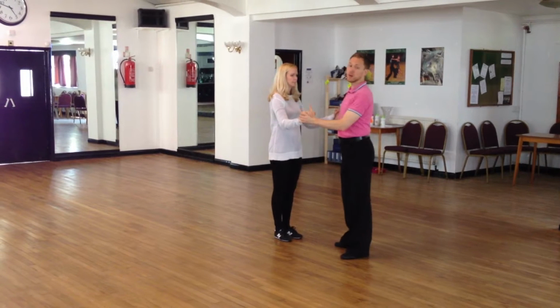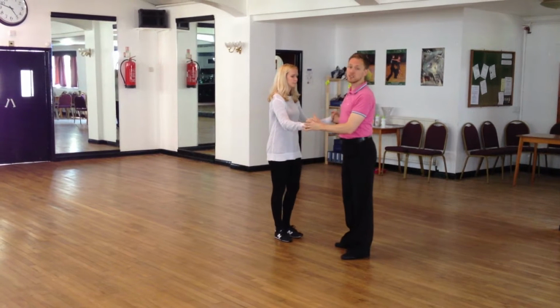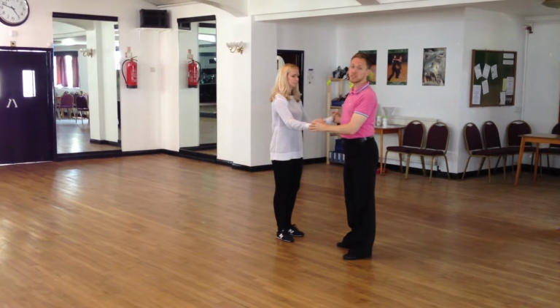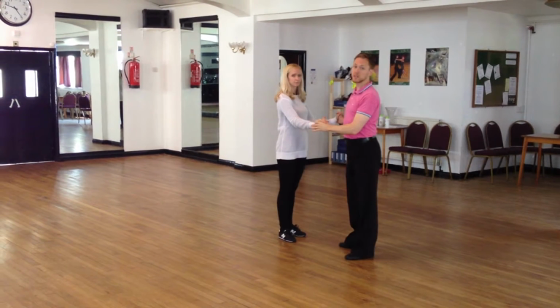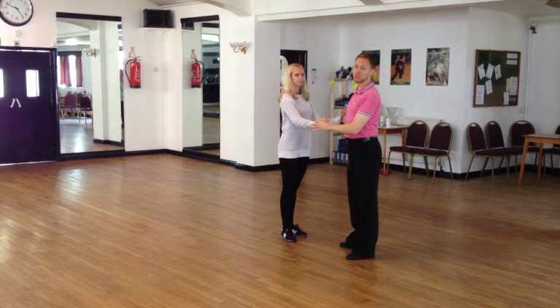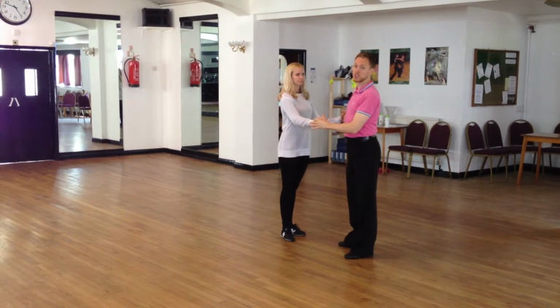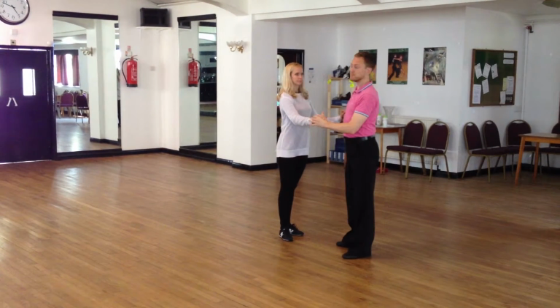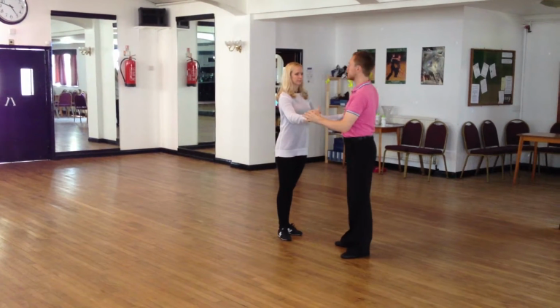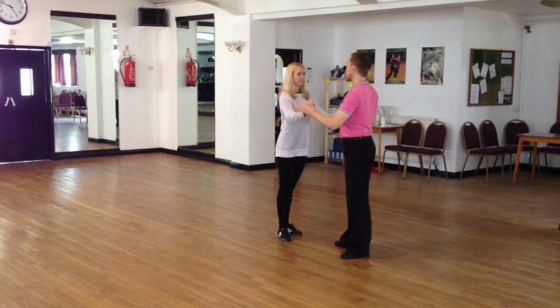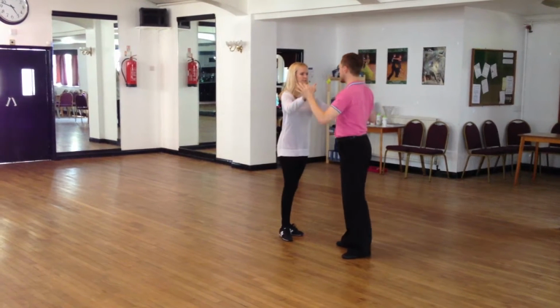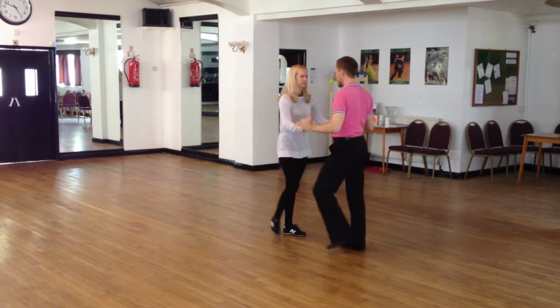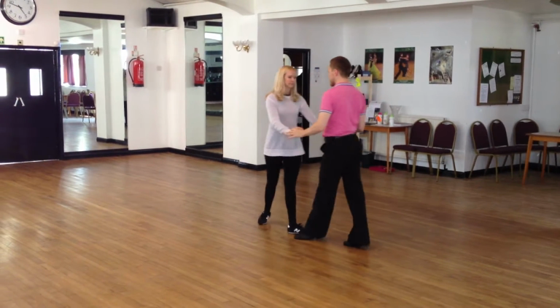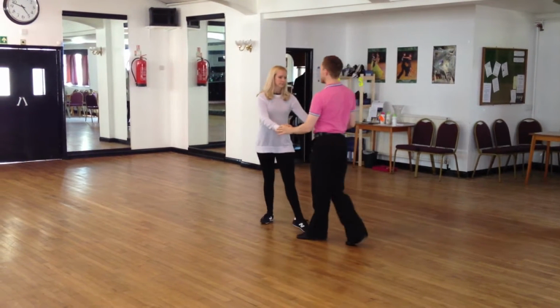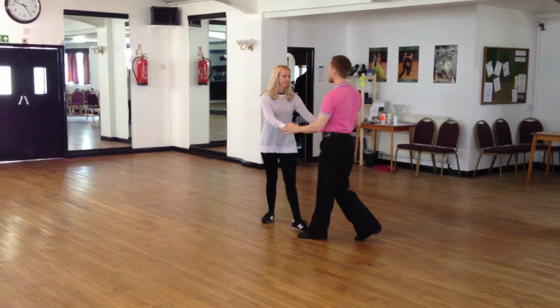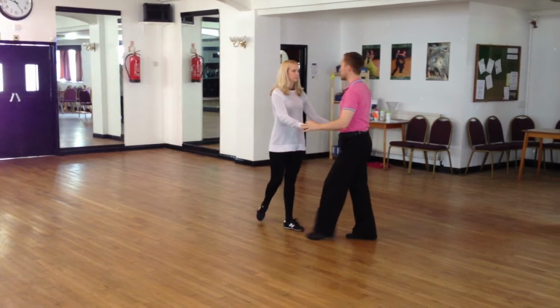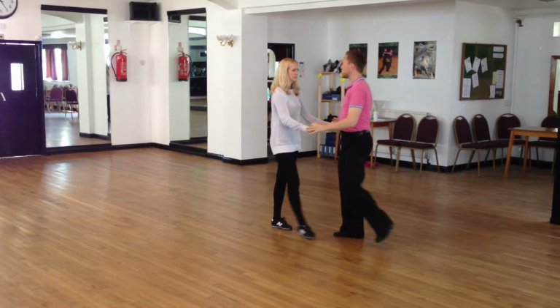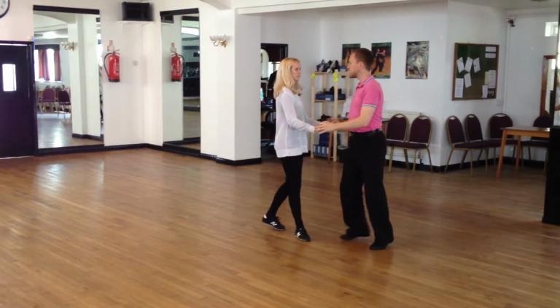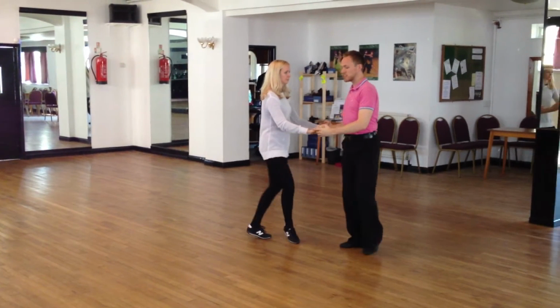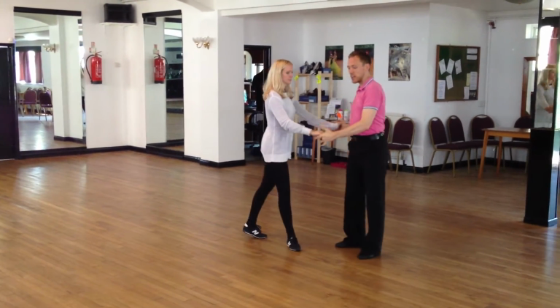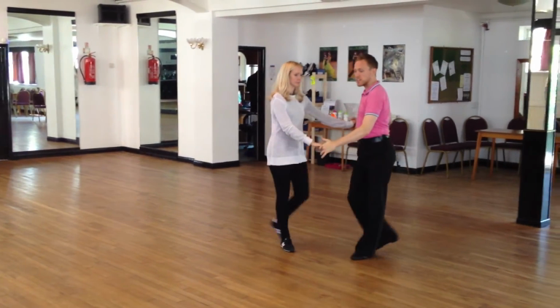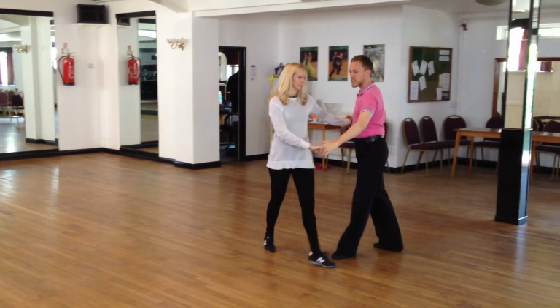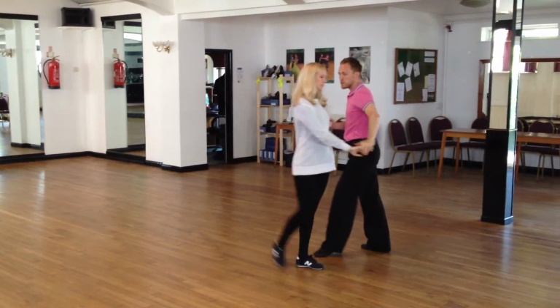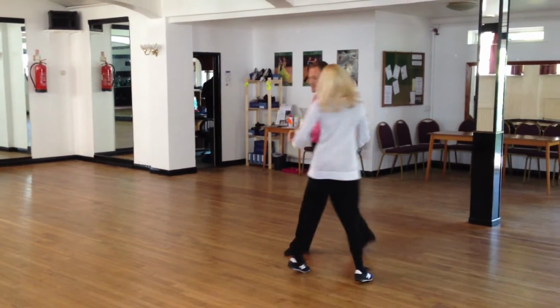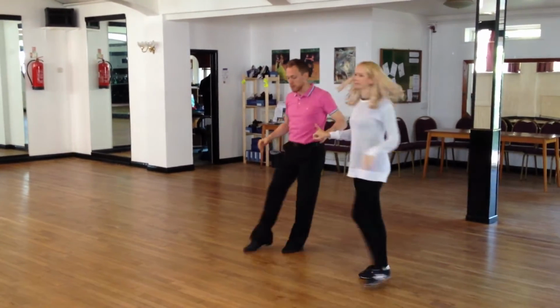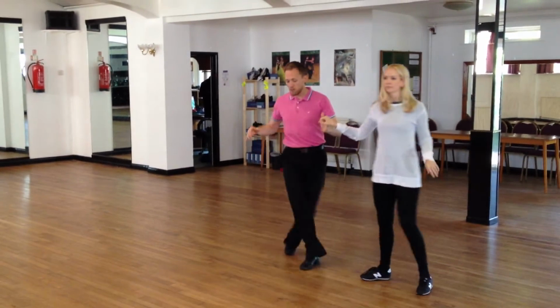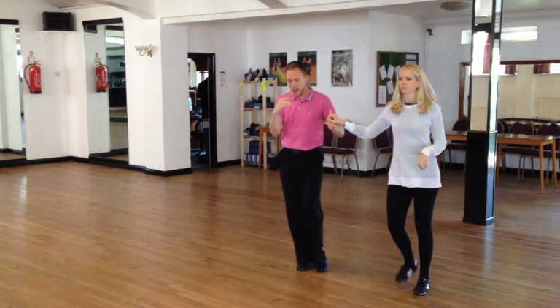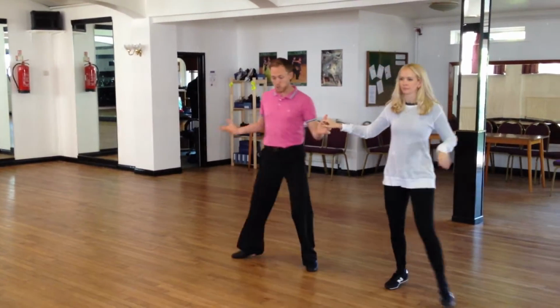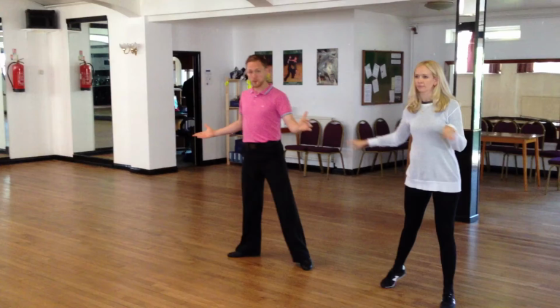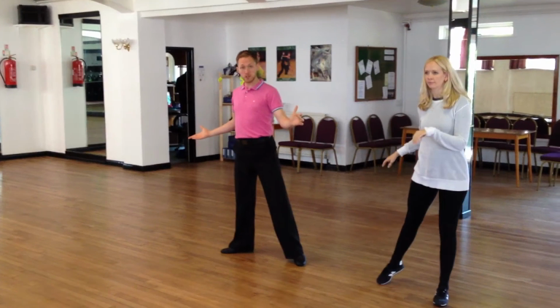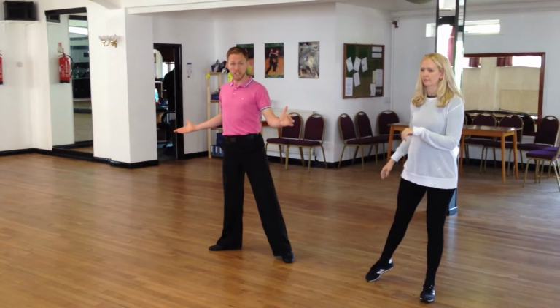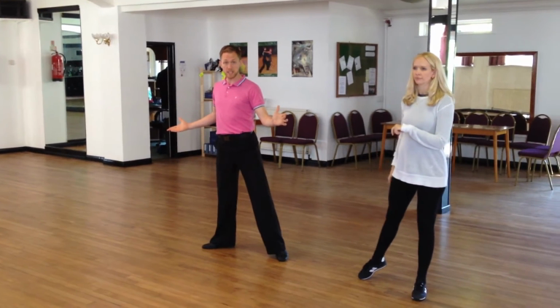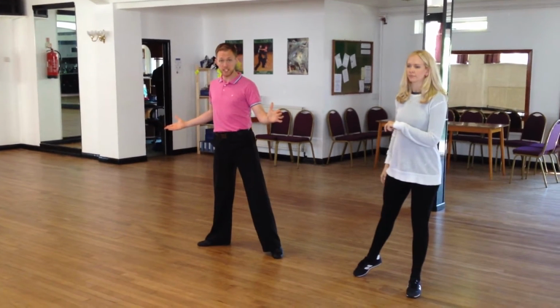So we're going into the beginners plus cha-cha. We've got step, step, cha-cha-cha, step, step, four and one. So we did a little ronde basic there, gentlemen.